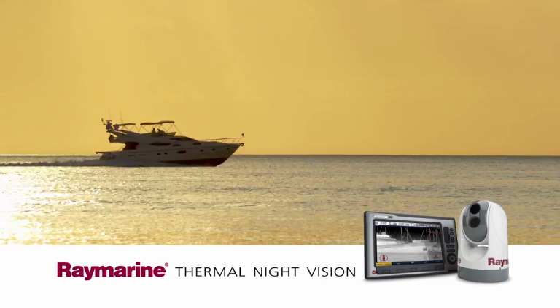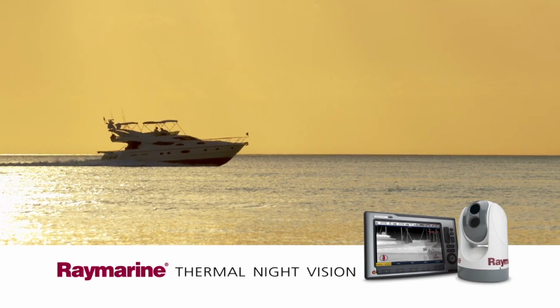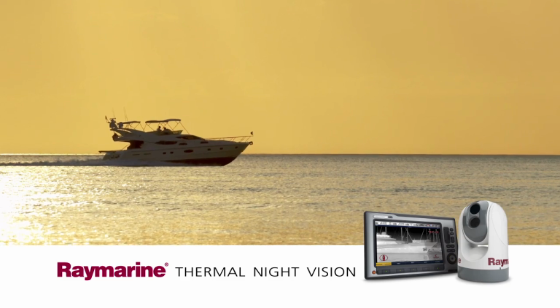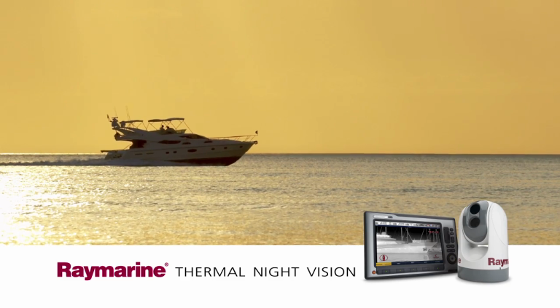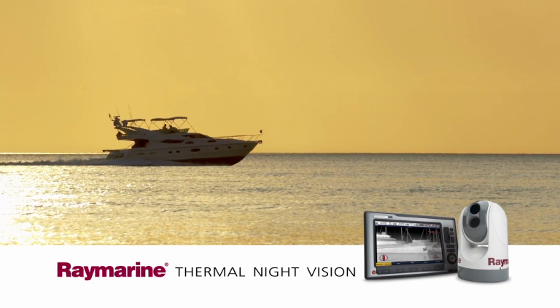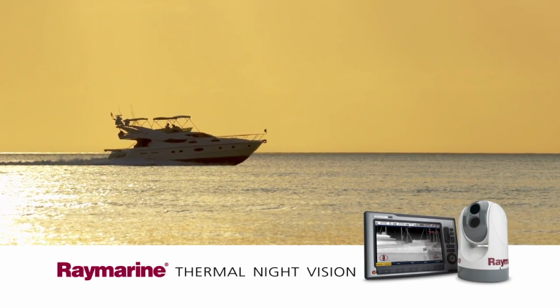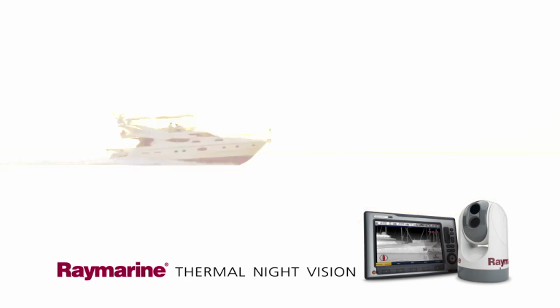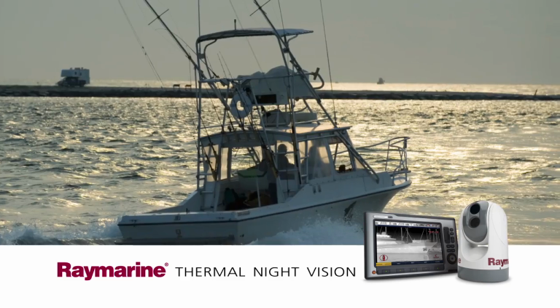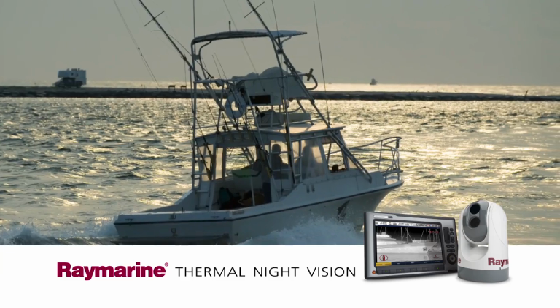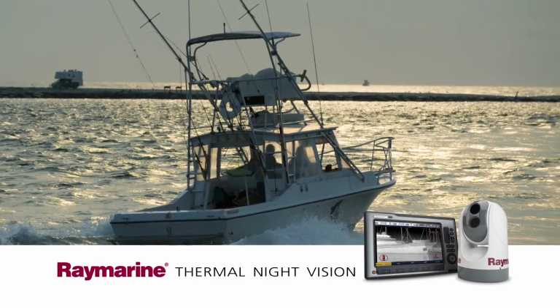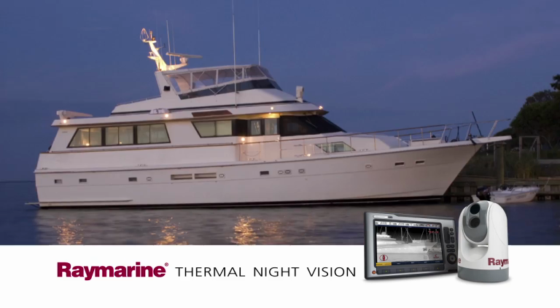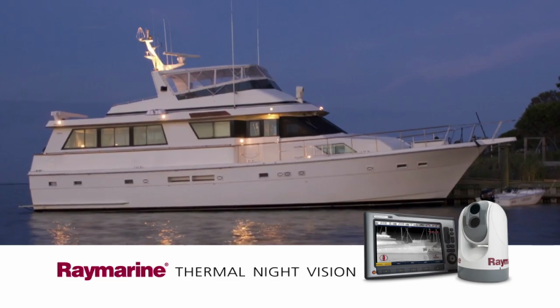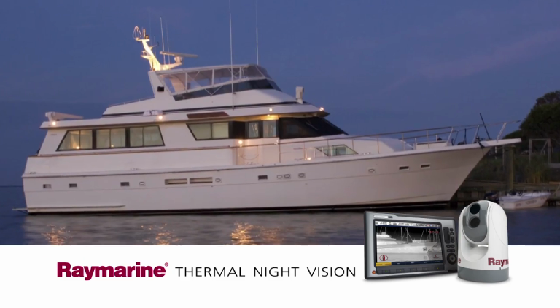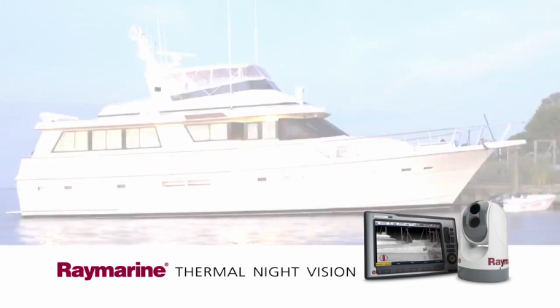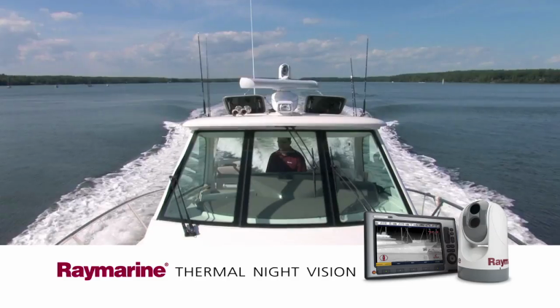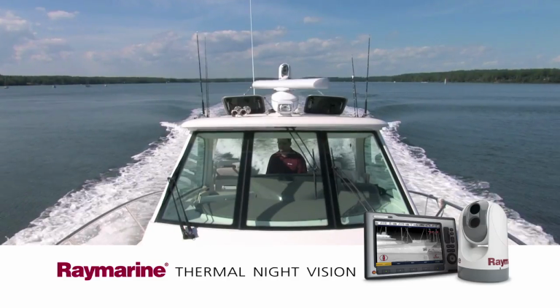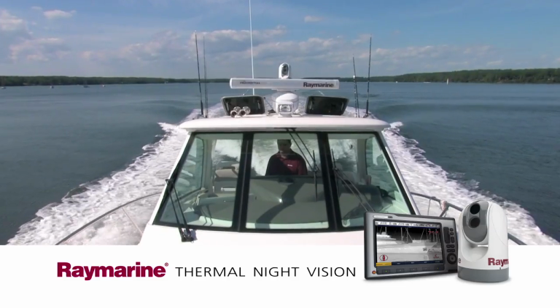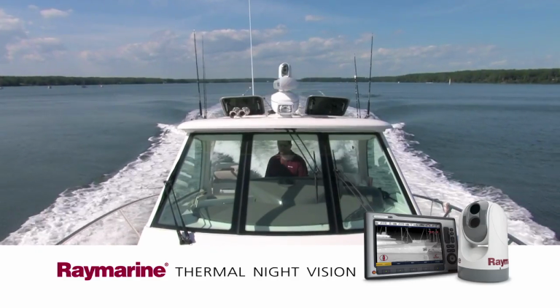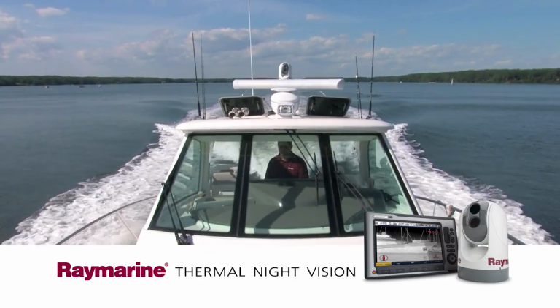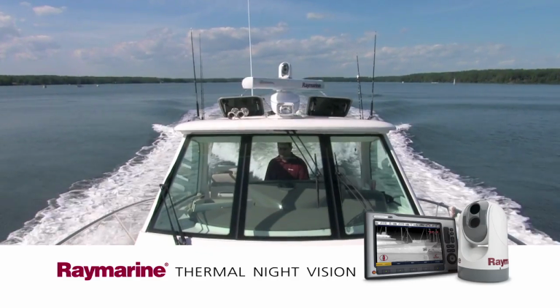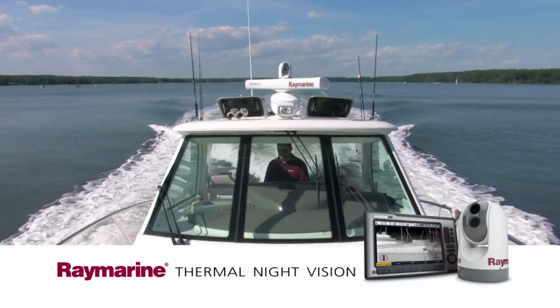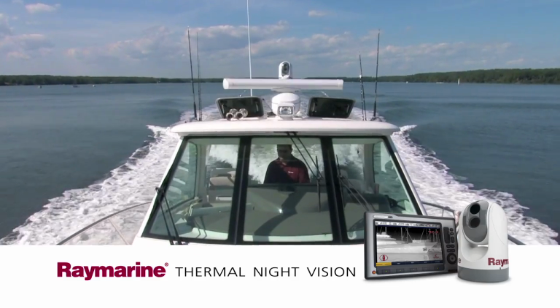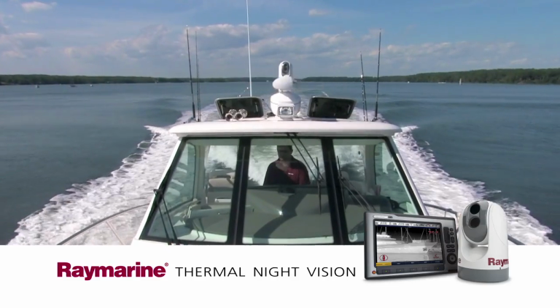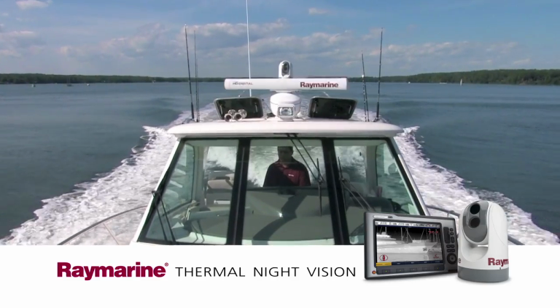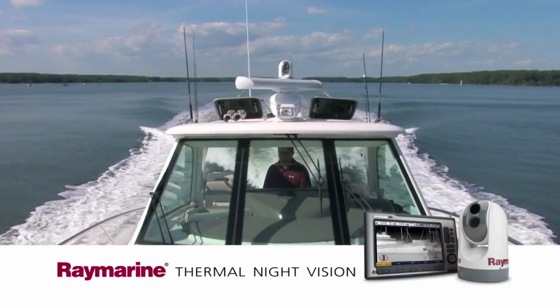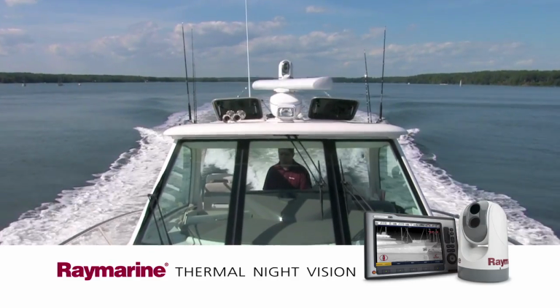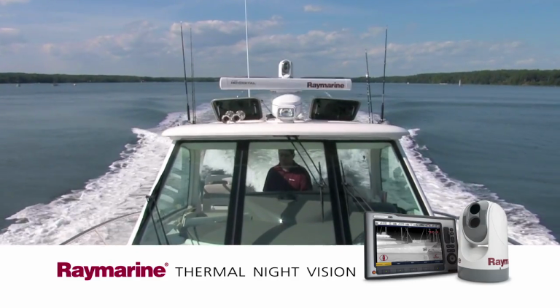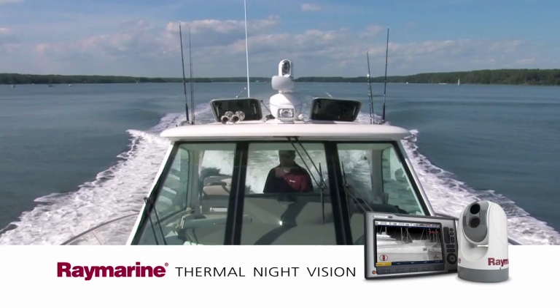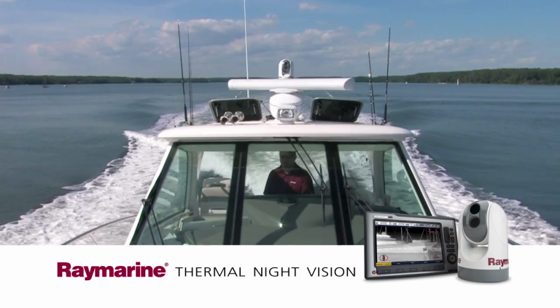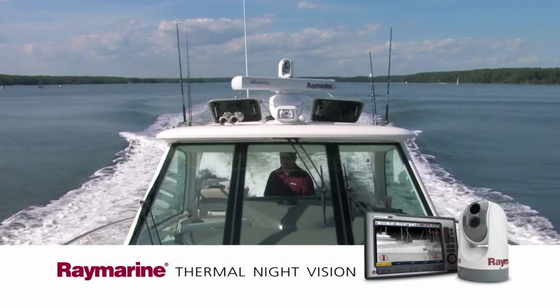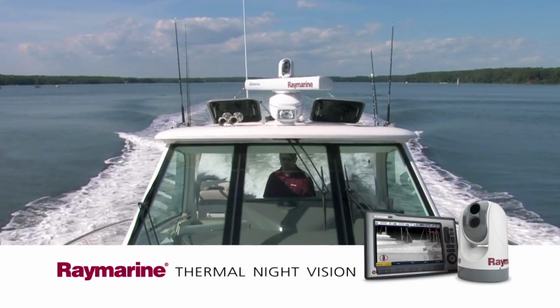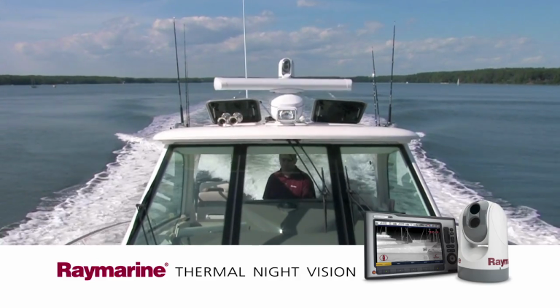Don't let the dark keep you off the water. Whether you're going out early or heading home late, you can count on RayMarine's new maritime thermal night vision systems to help you get home safe and sound.